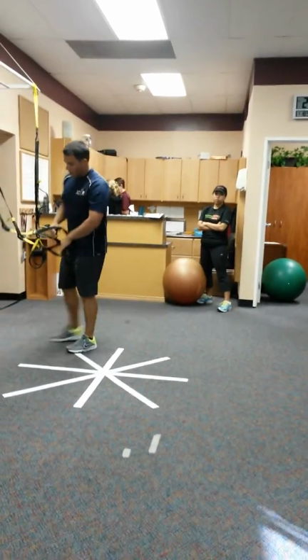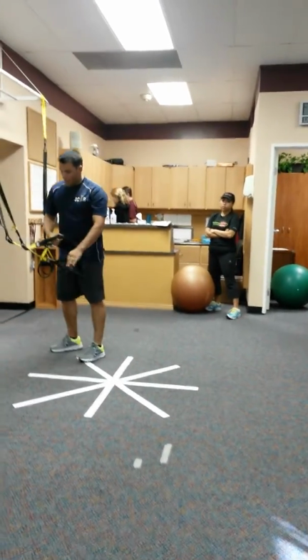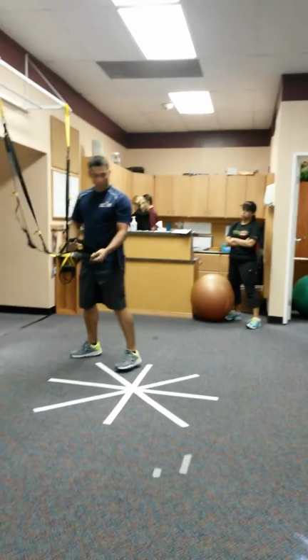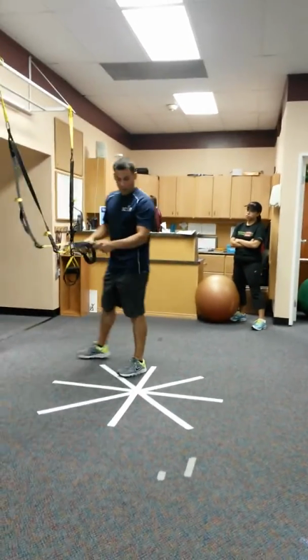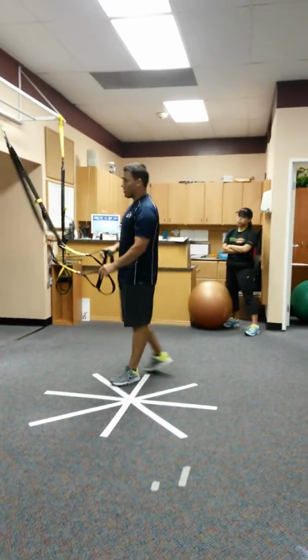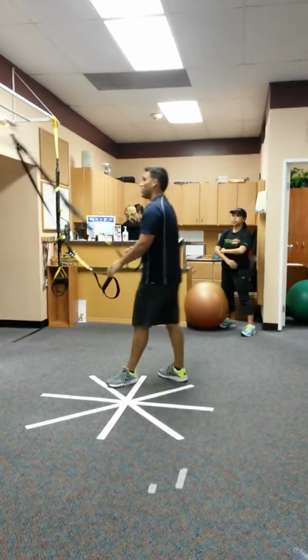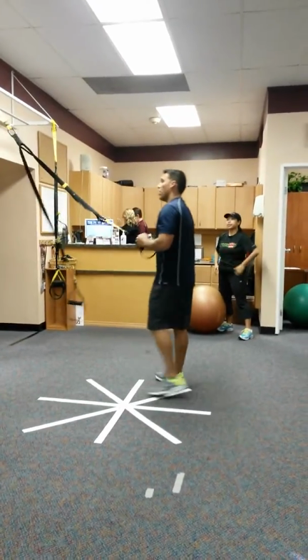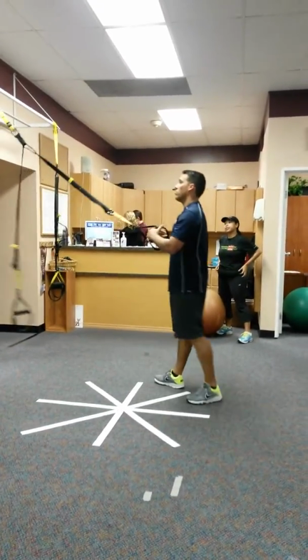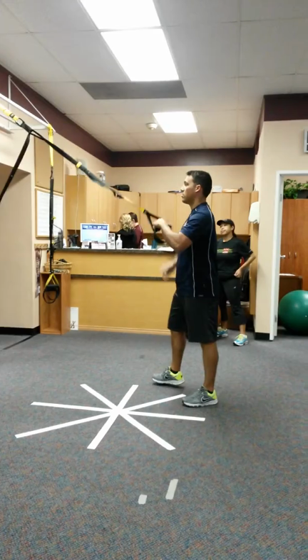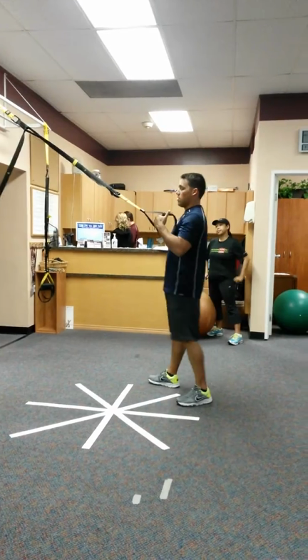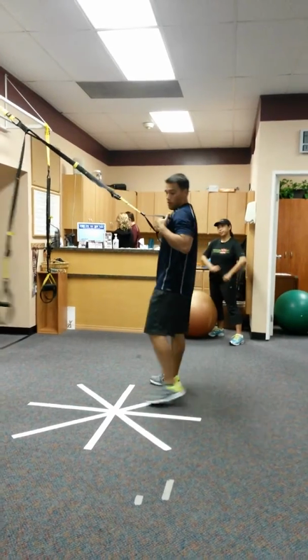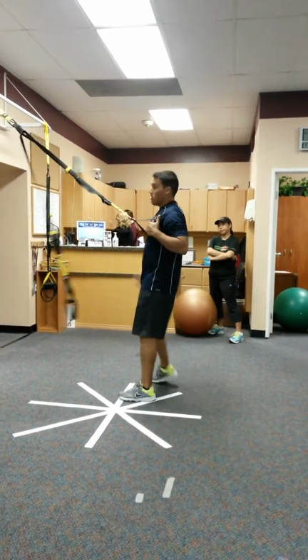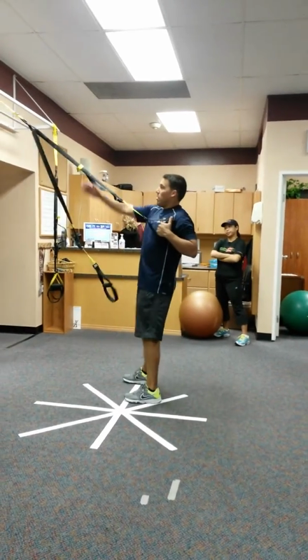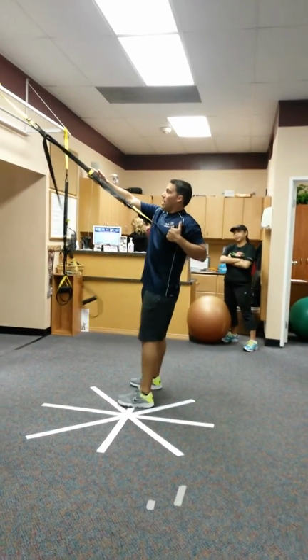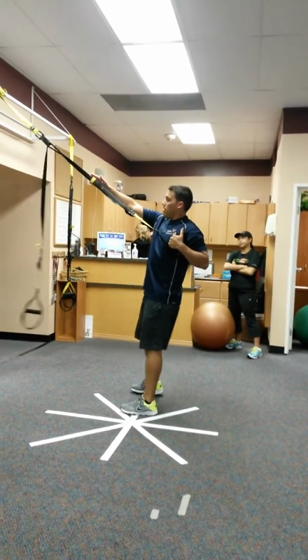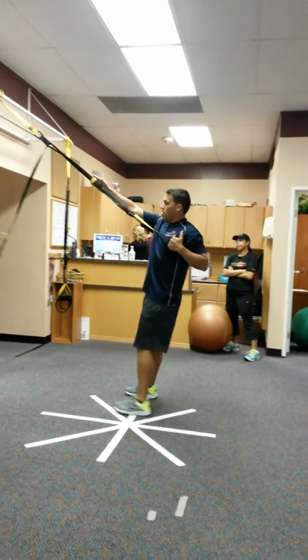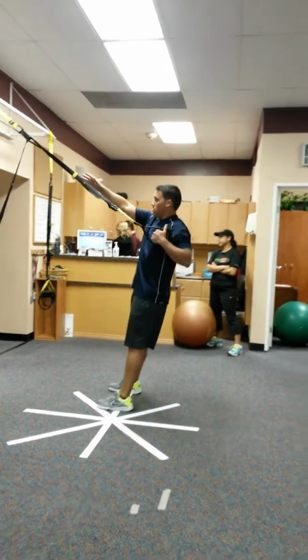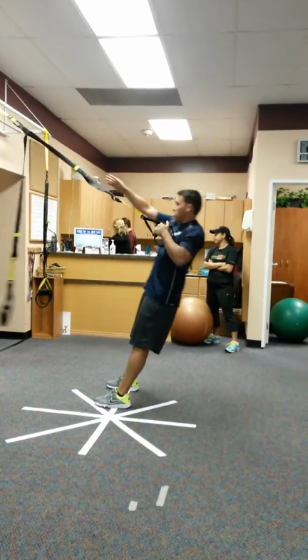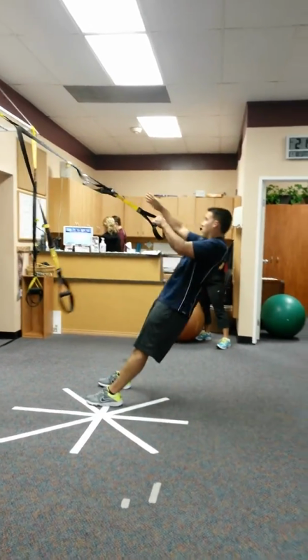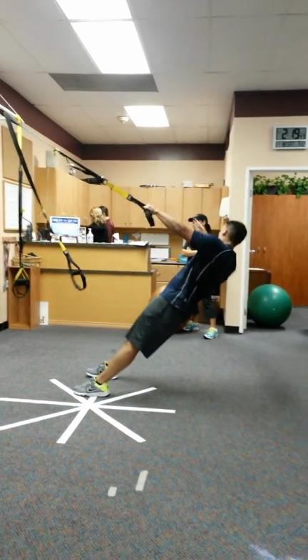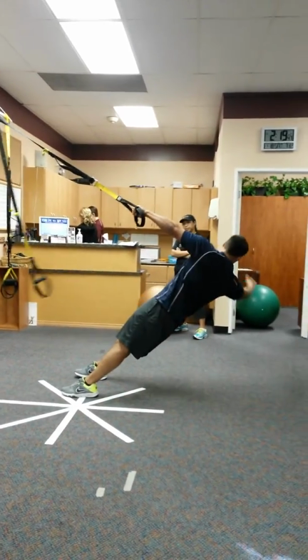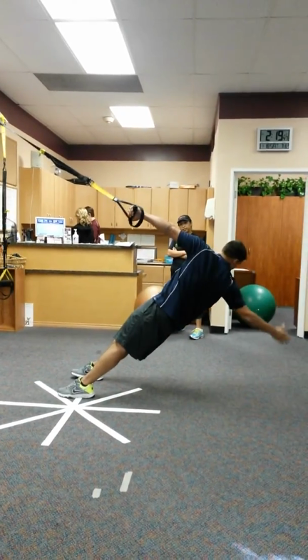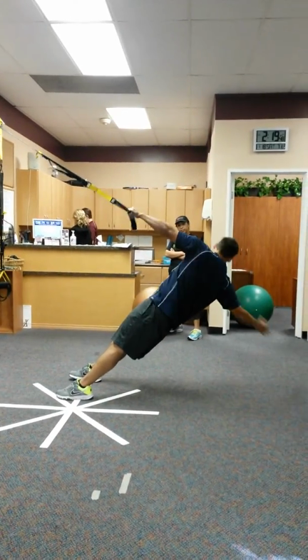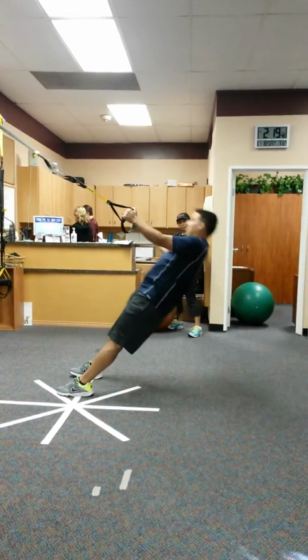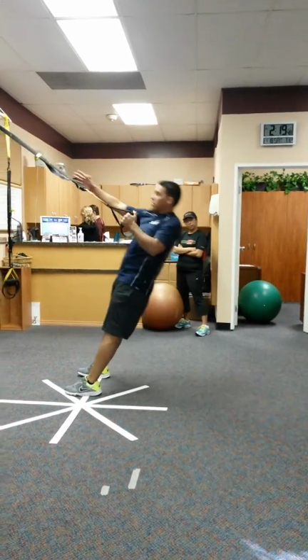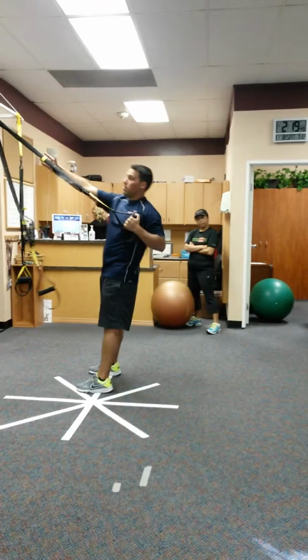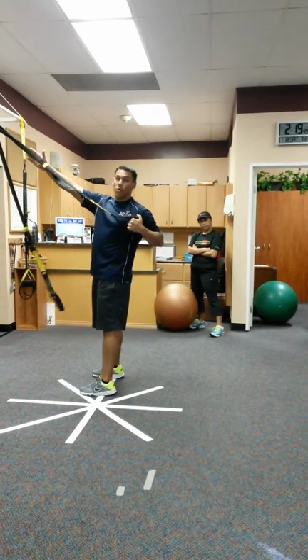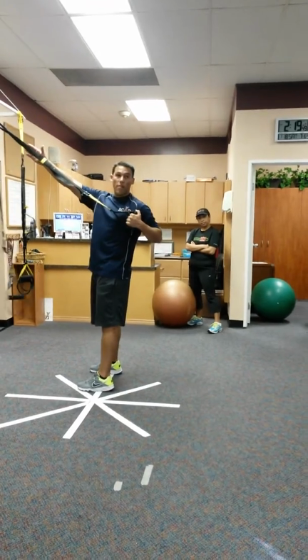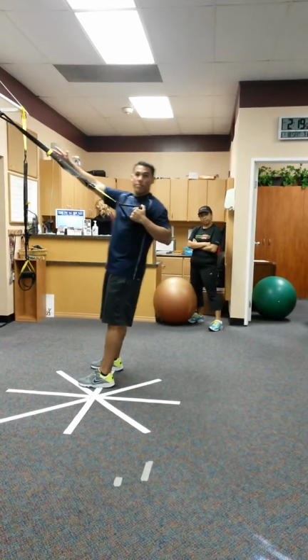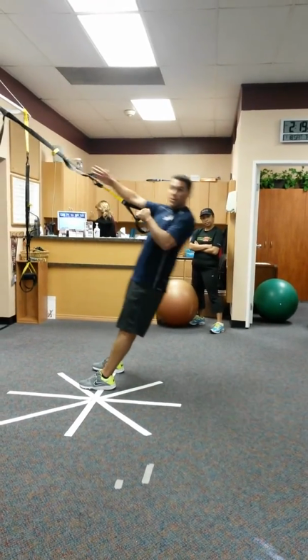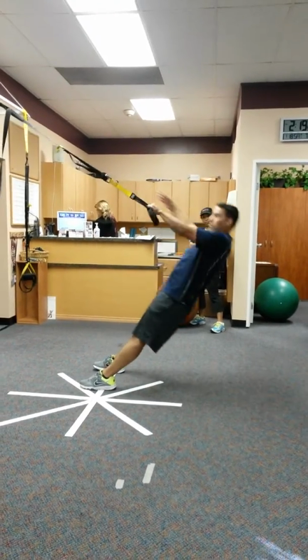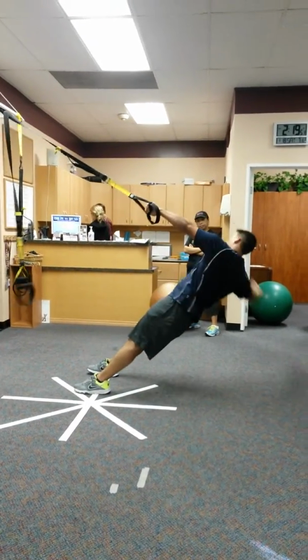Power pull — we just did those. One hand, rotate. Did you like that leg?